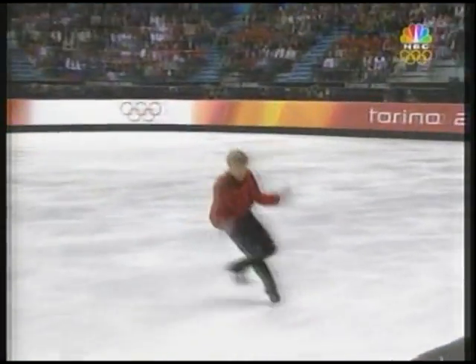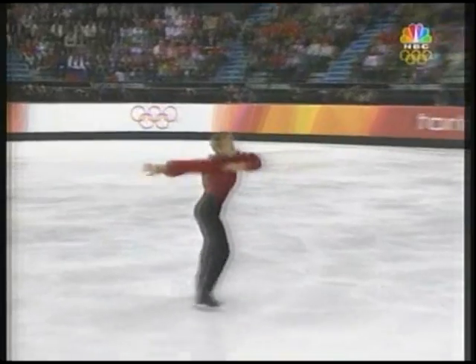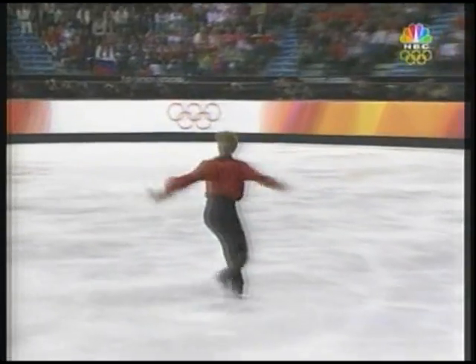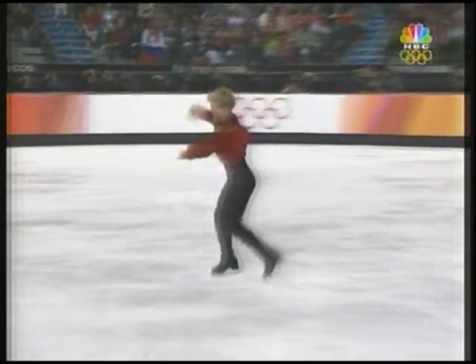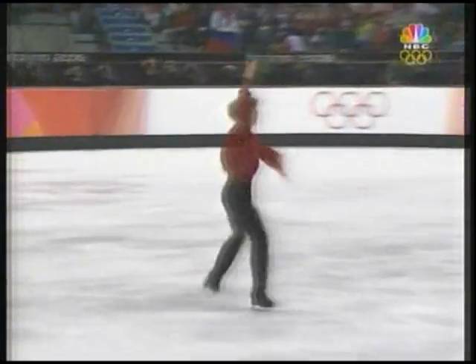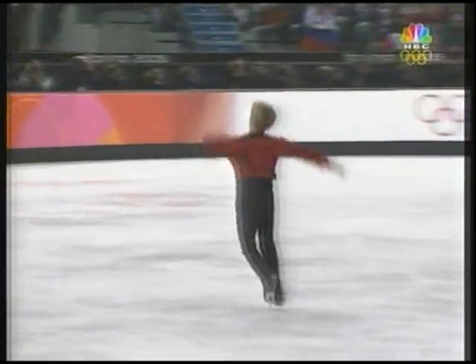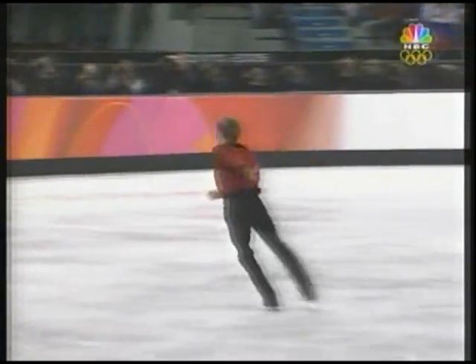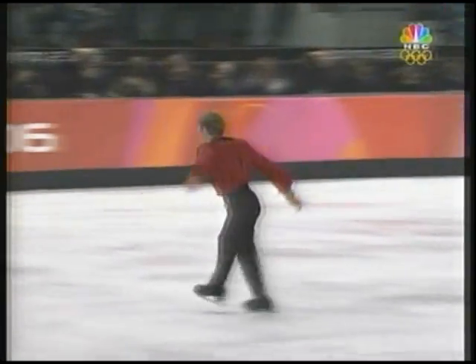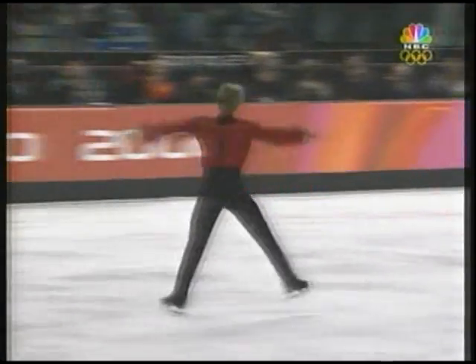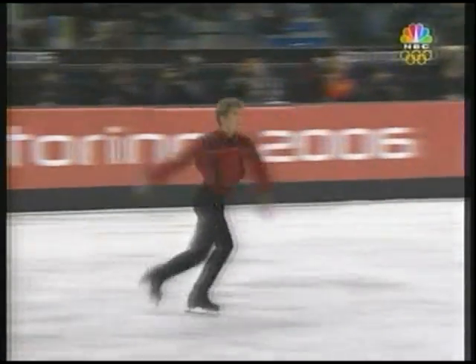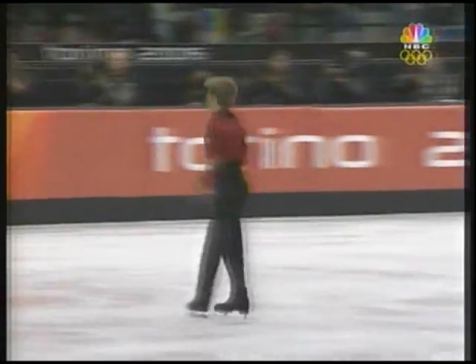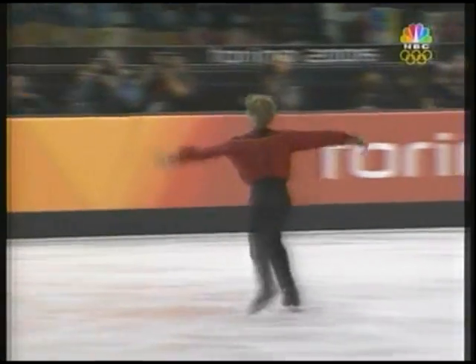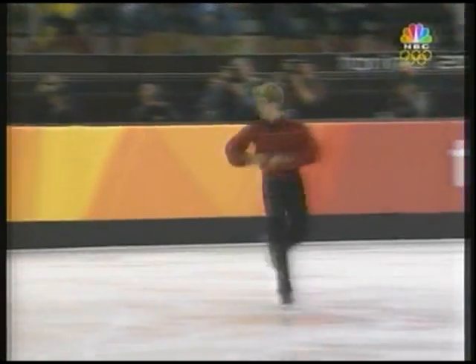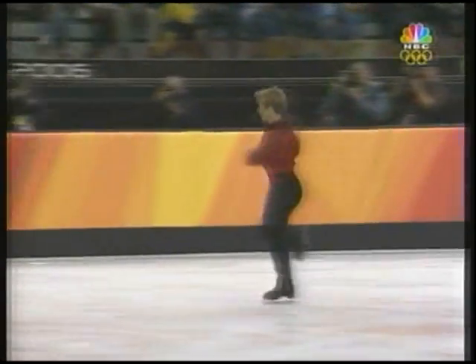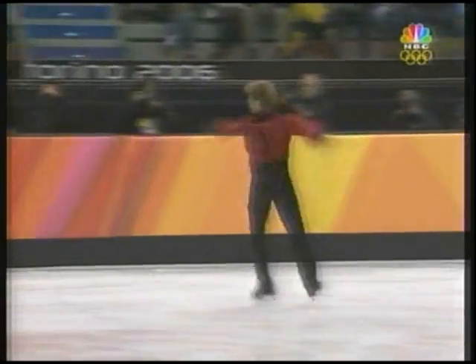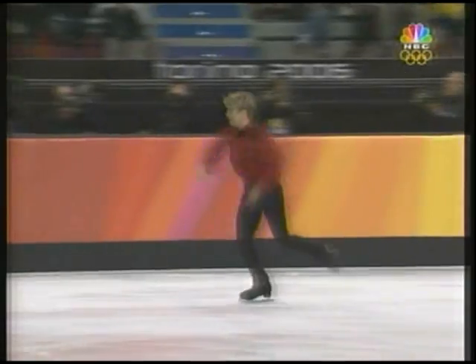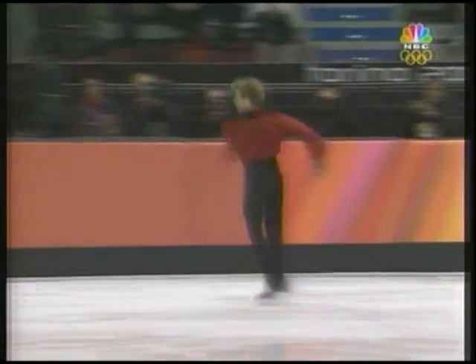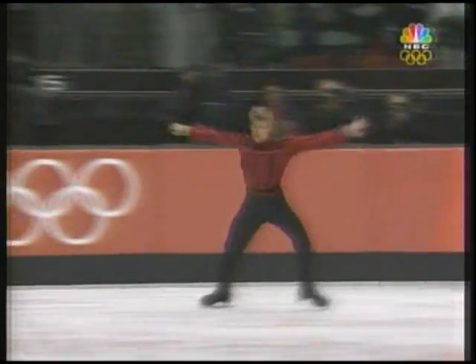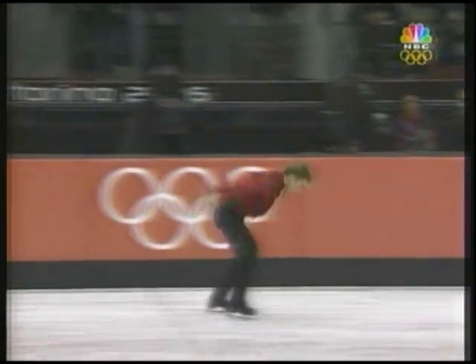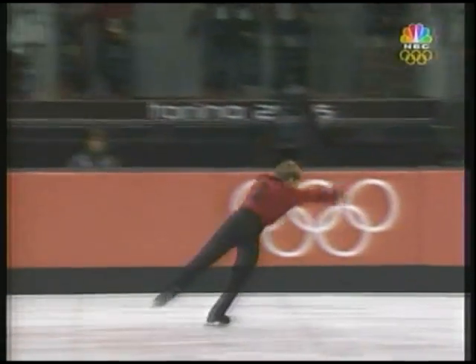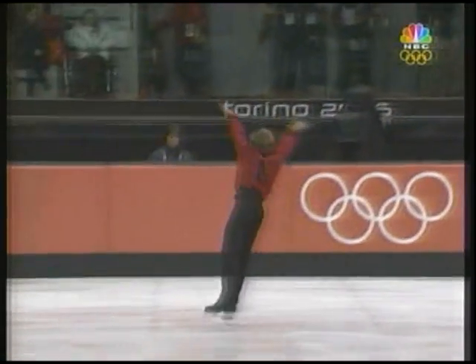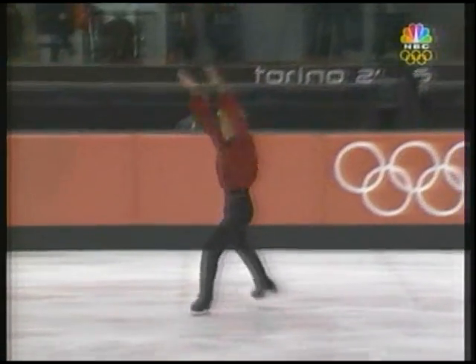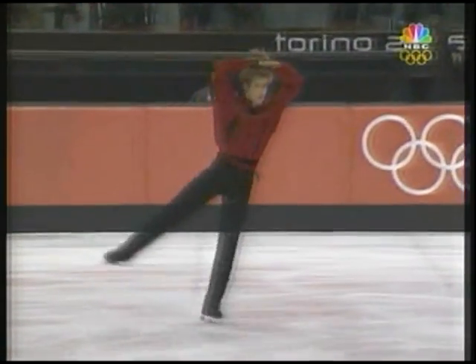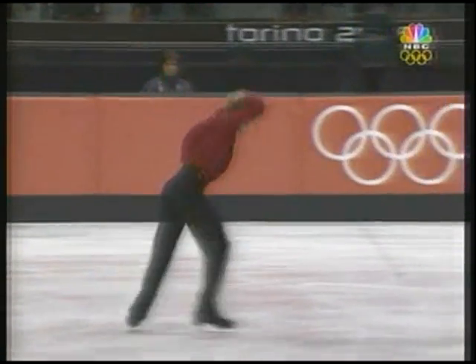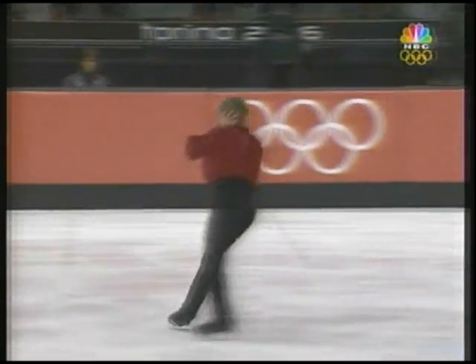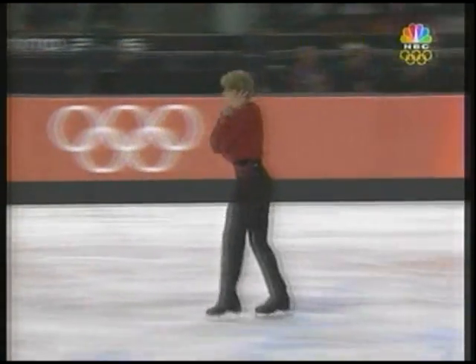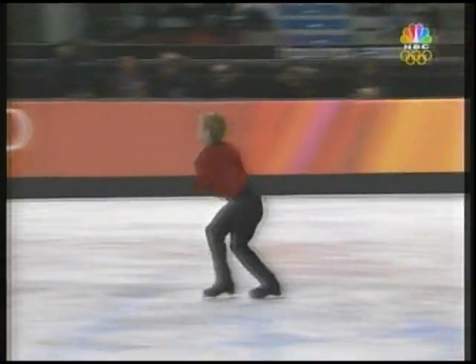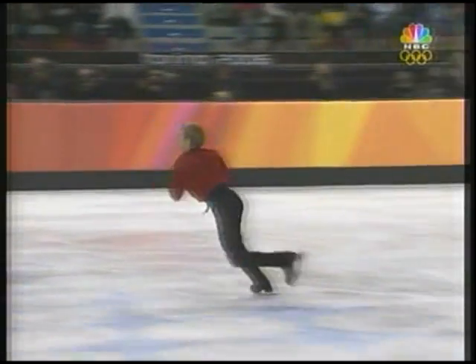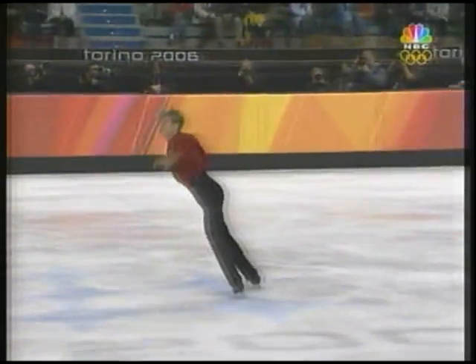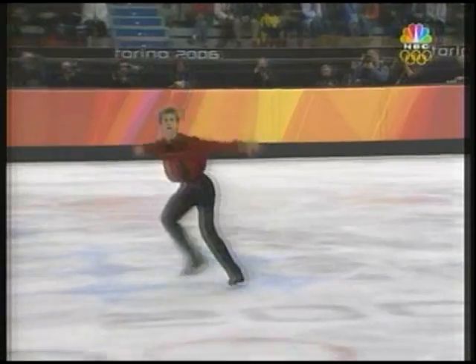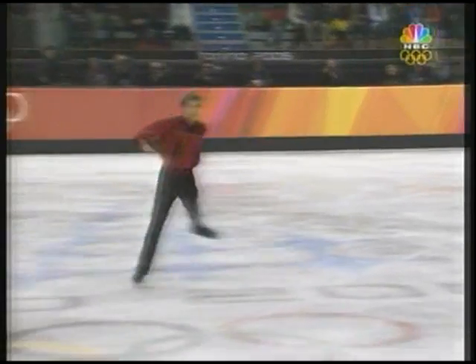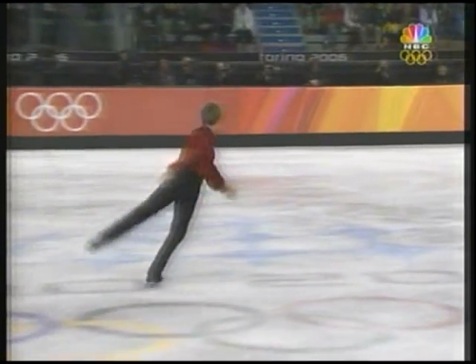Fighting to get on the podium — Jeffrey Buttle of Canada. Plushenko has the gold wrapped up. Lambiel in second place, and Lysacek with a tenuous hold on third.